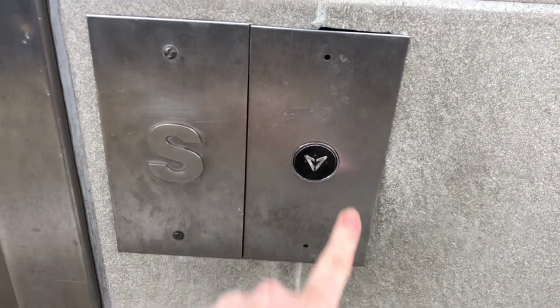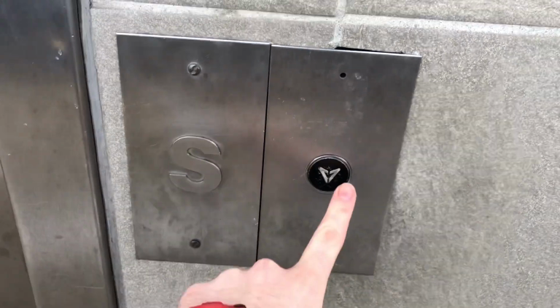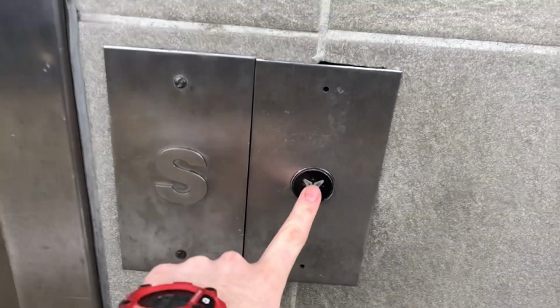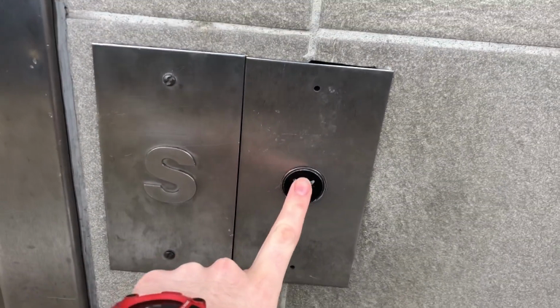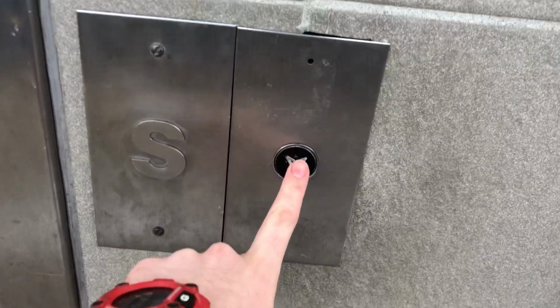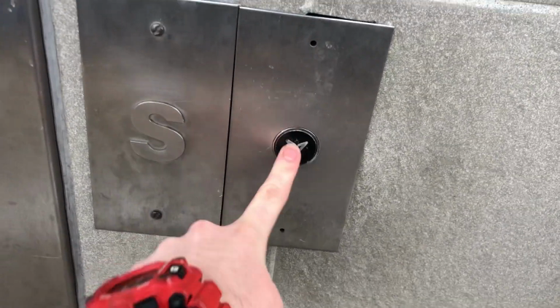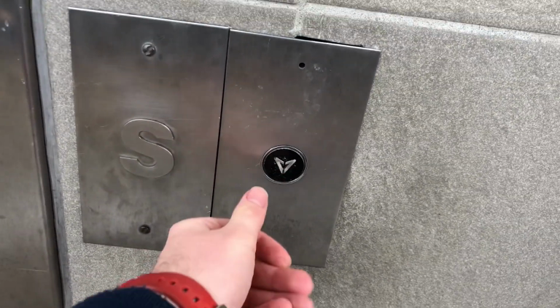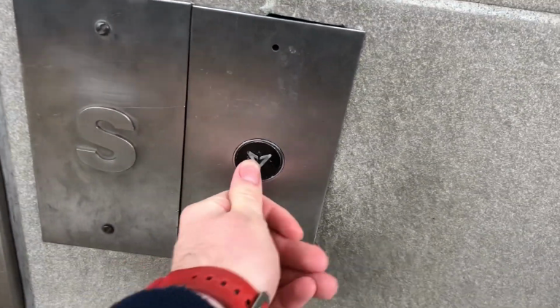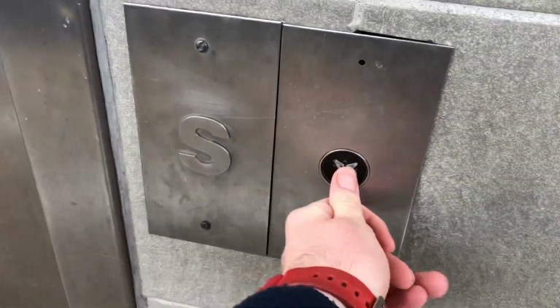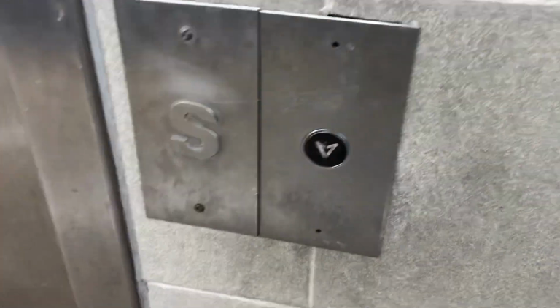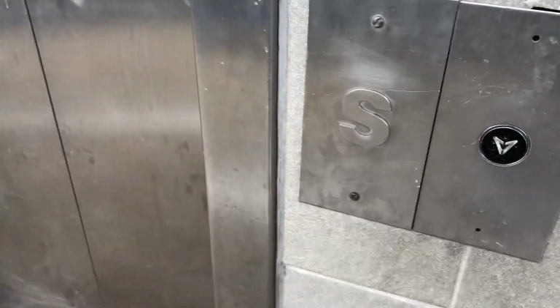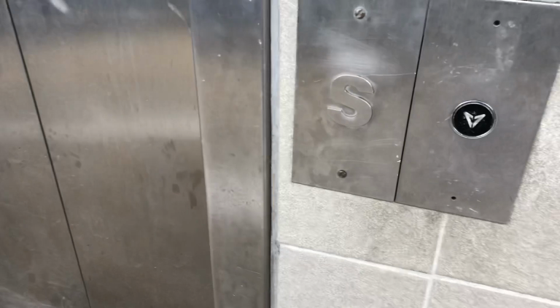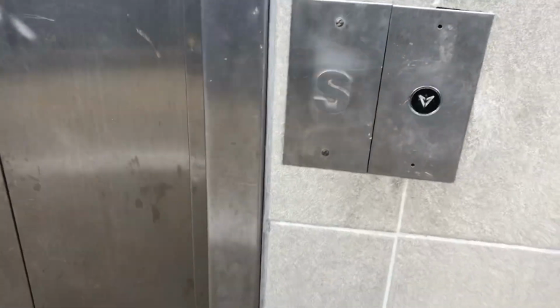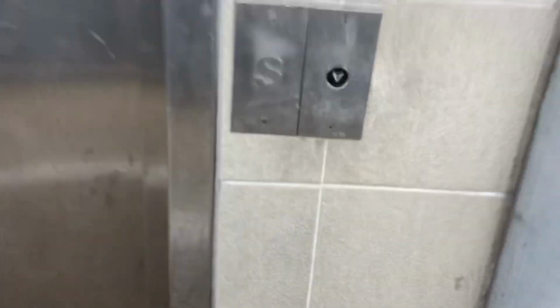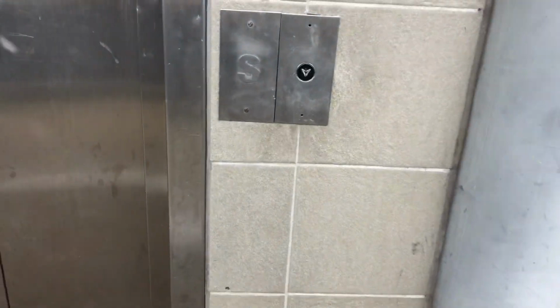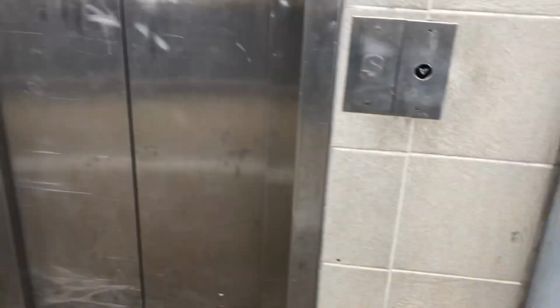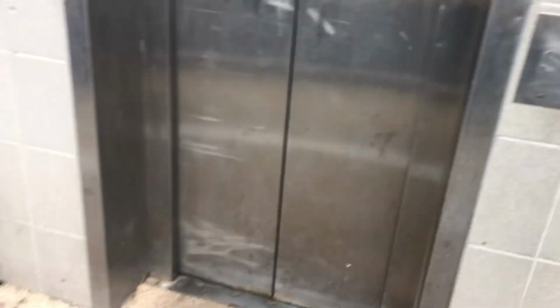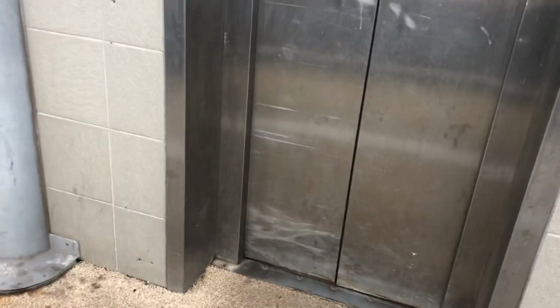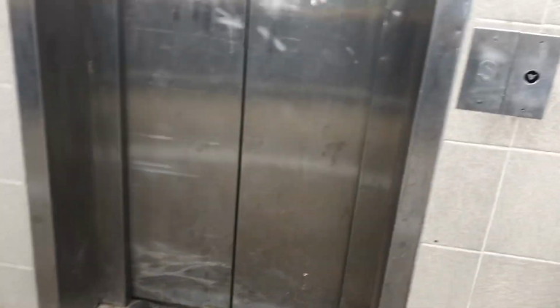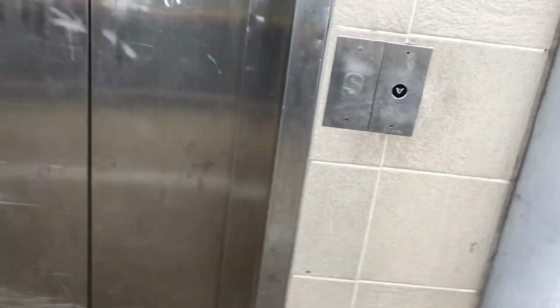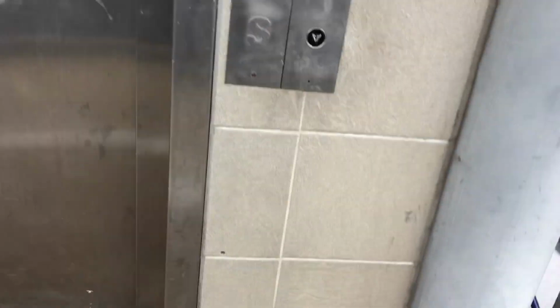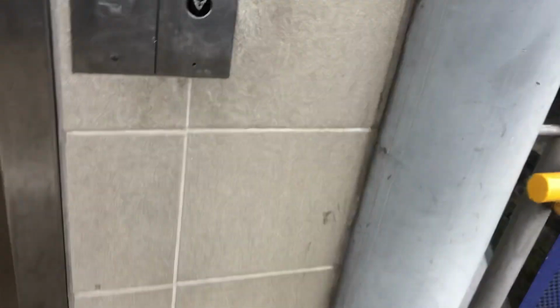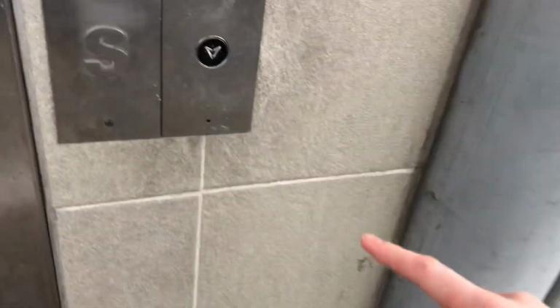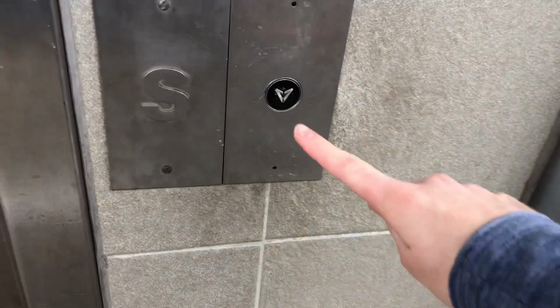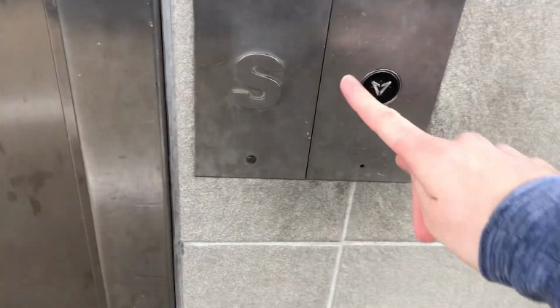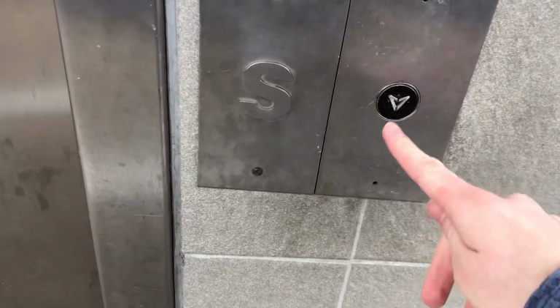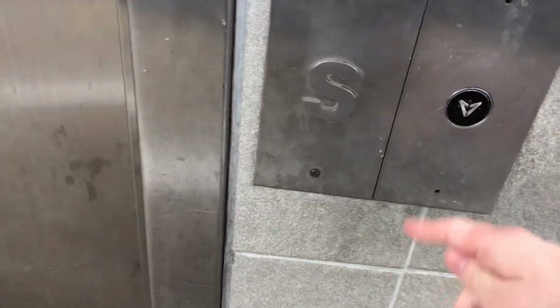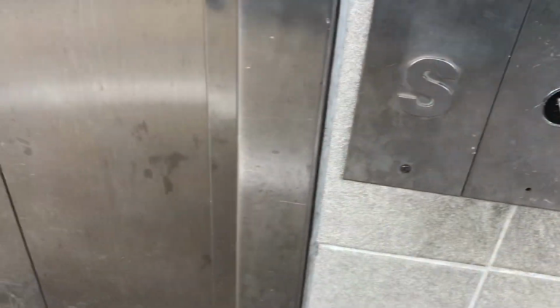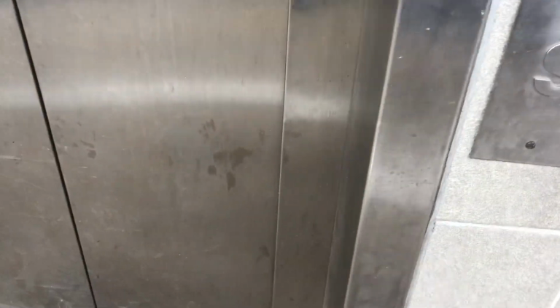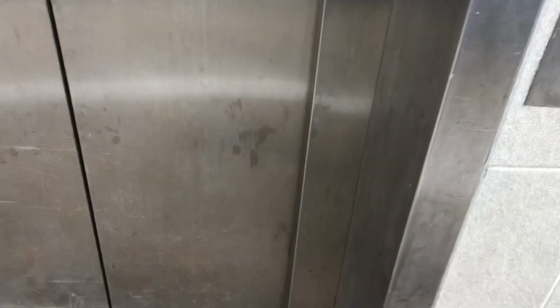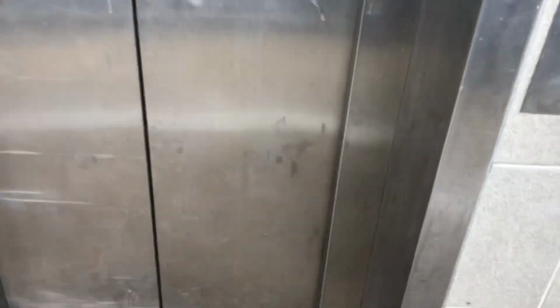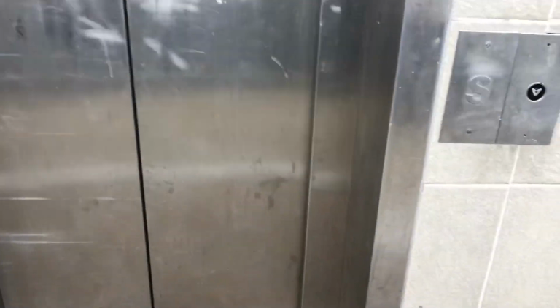At Bilston Central Metro Station. It's going to be a Pickering's lift. Here it is.